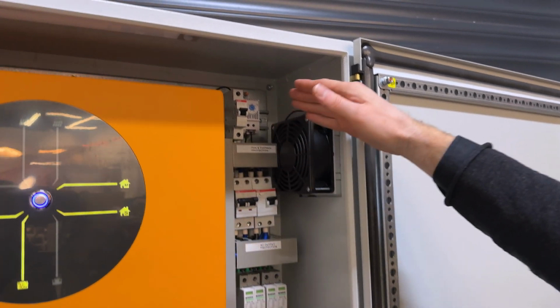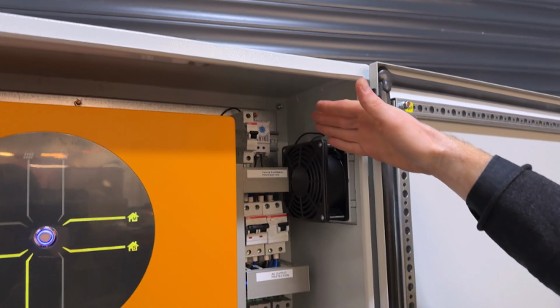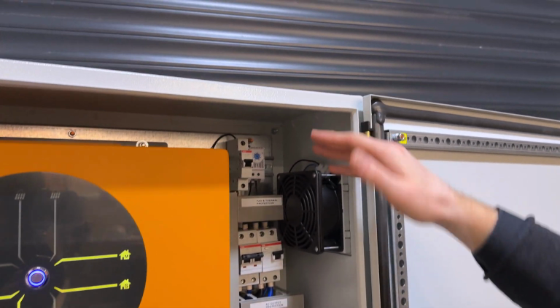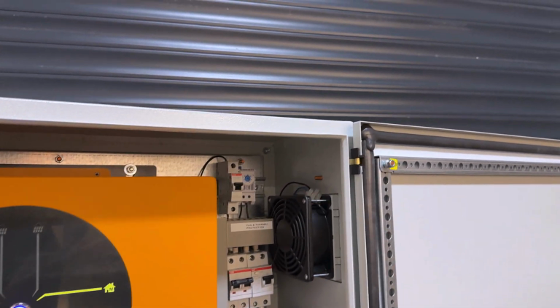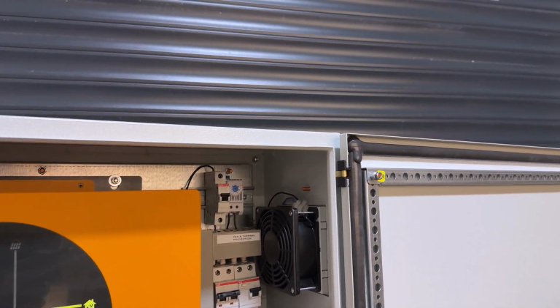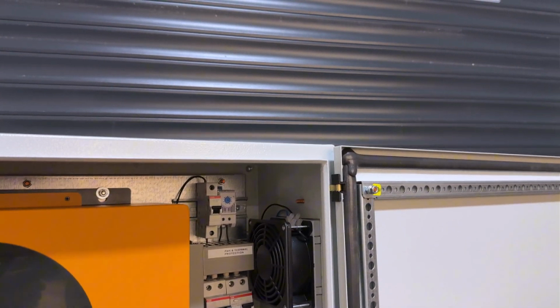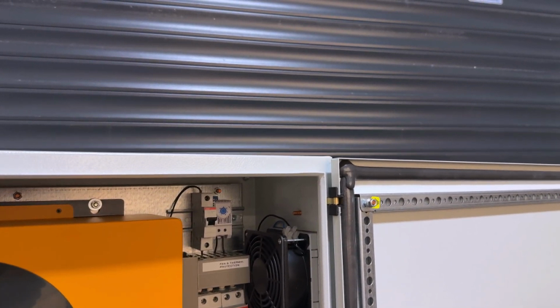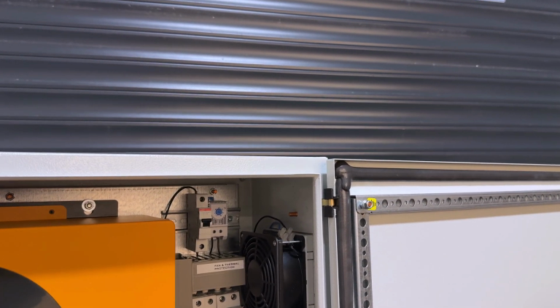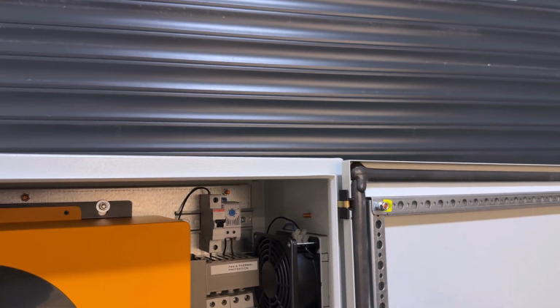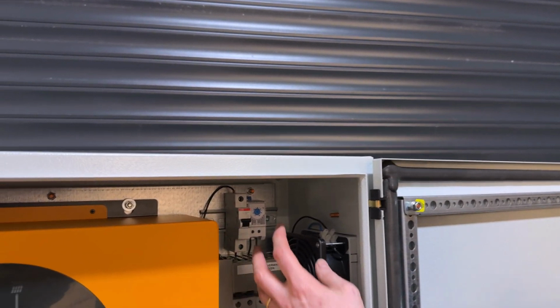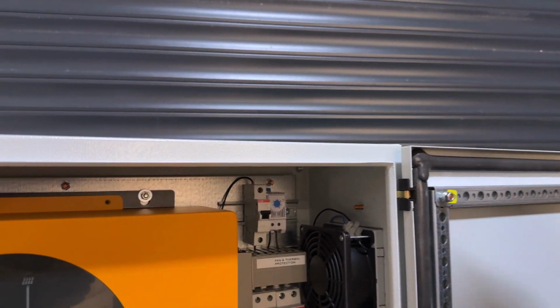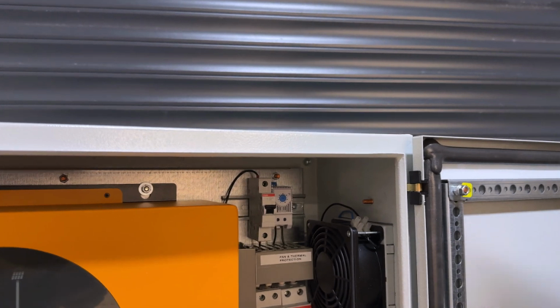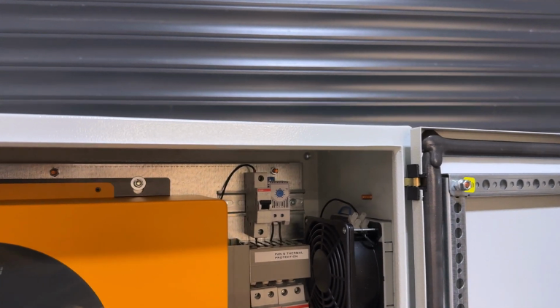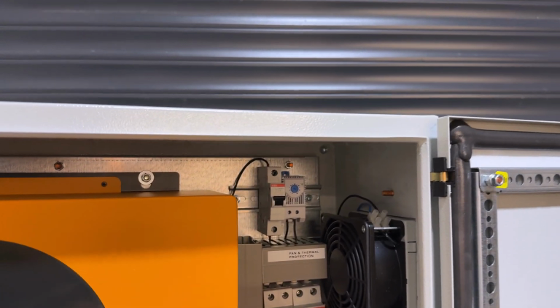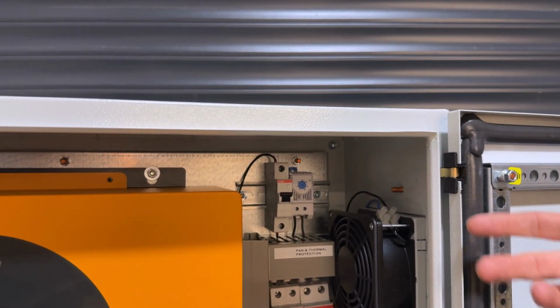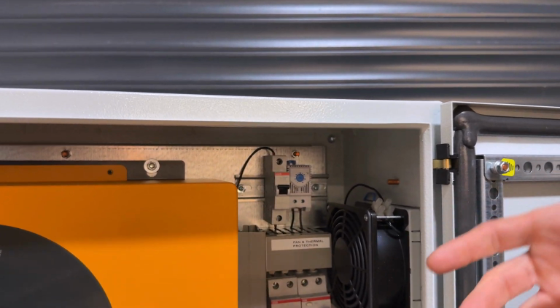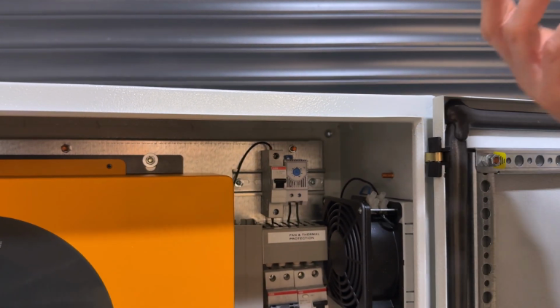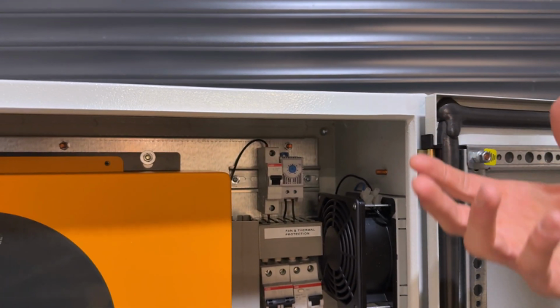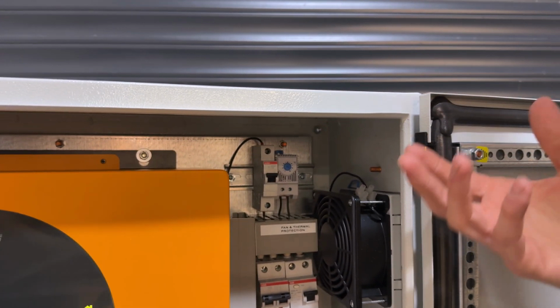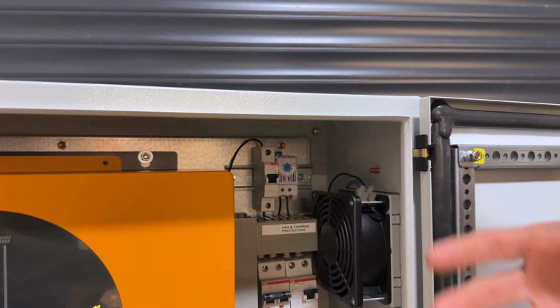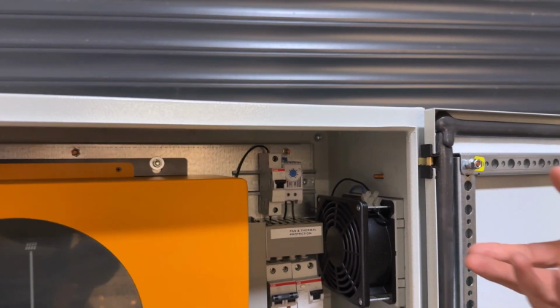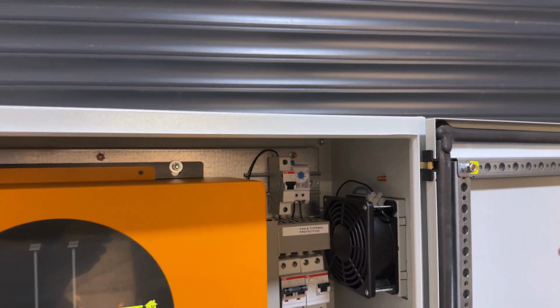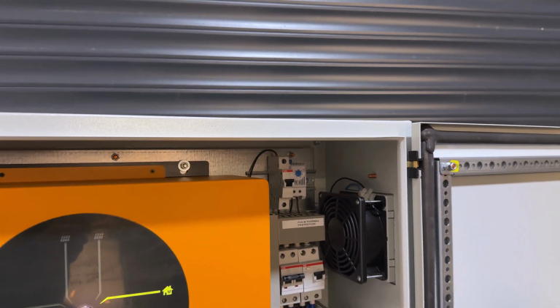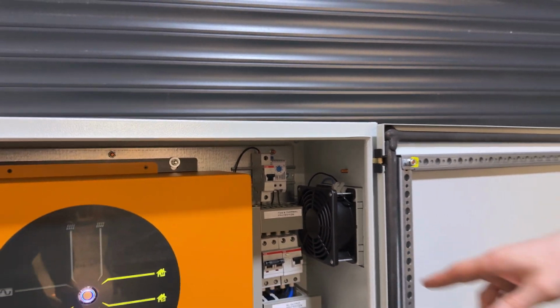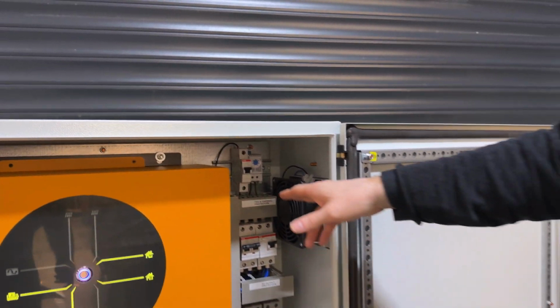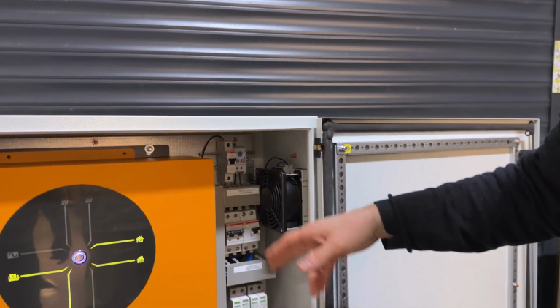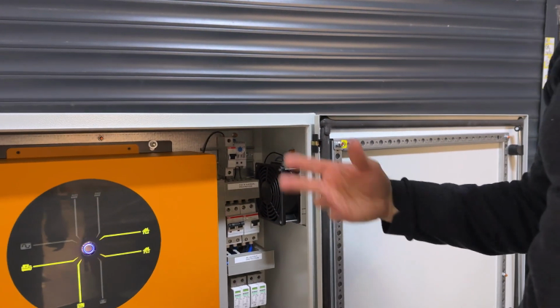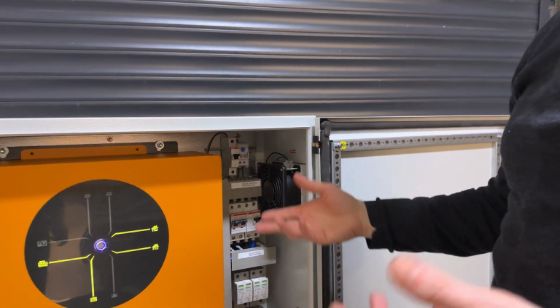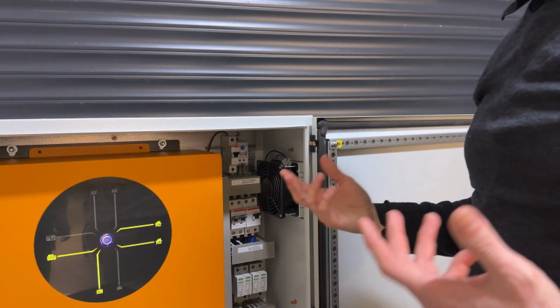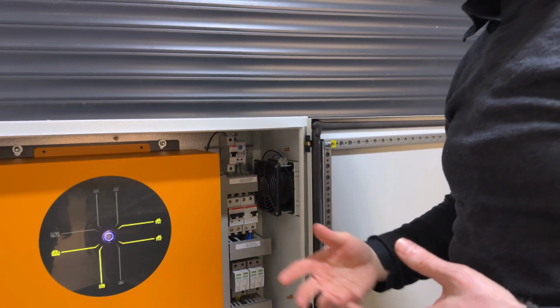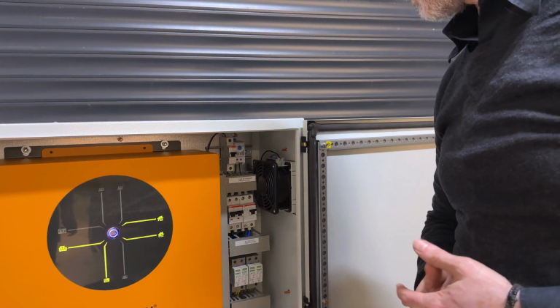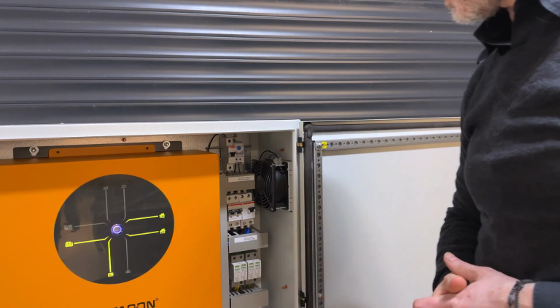On top we have the thermostat. This is a device that detects high temperature in the cabinet, and then the cooling fan is going to start.